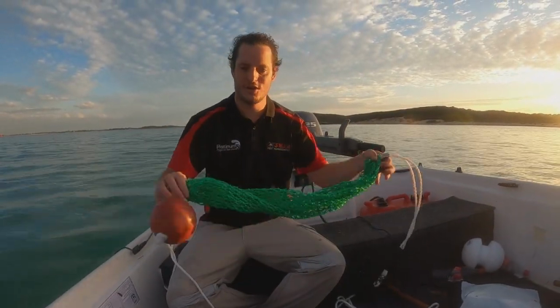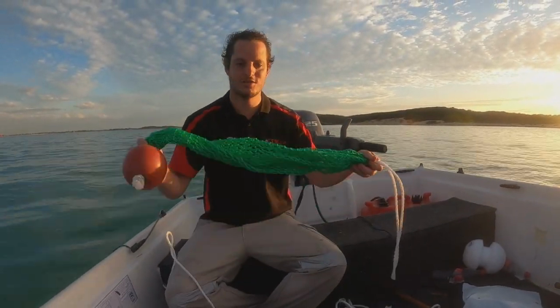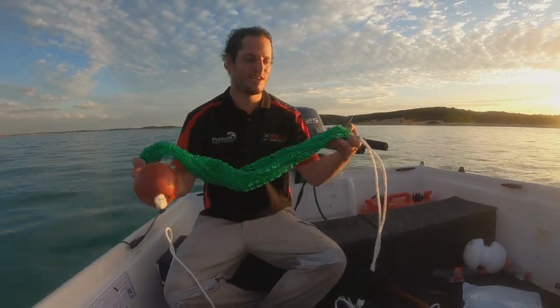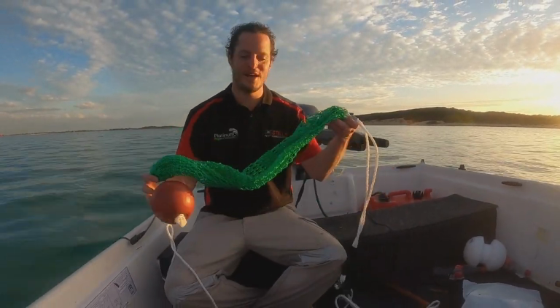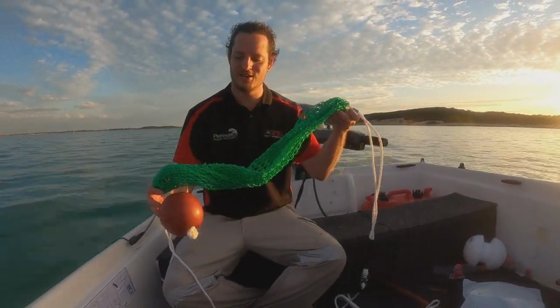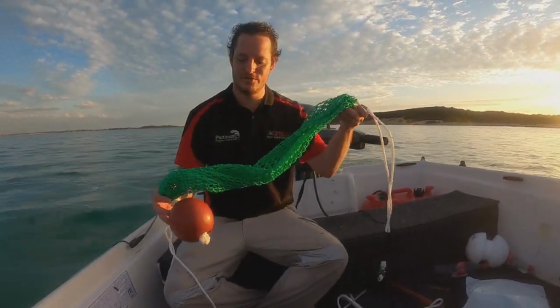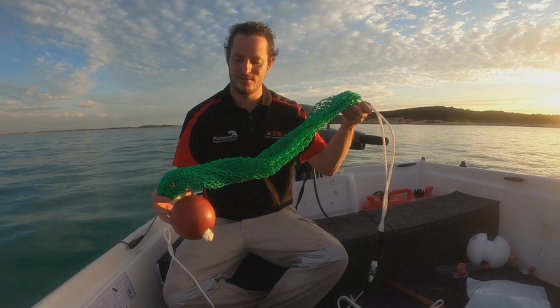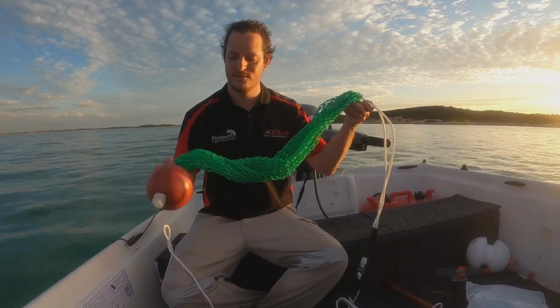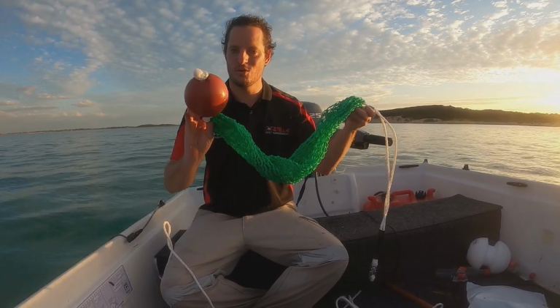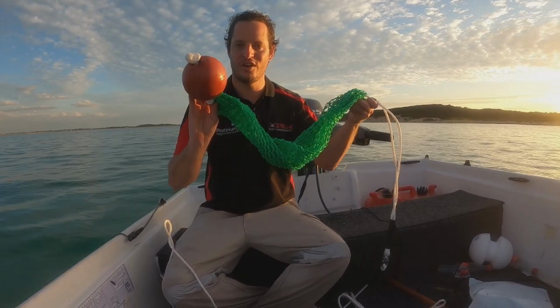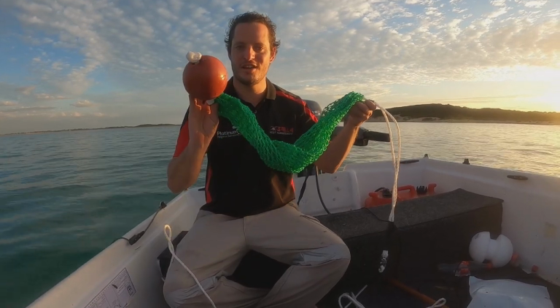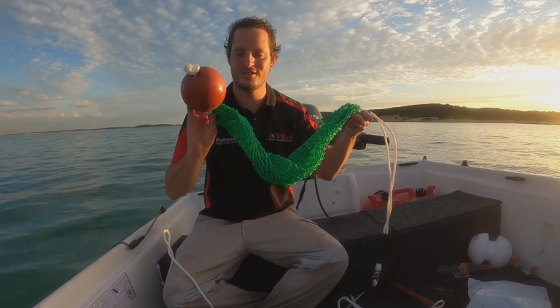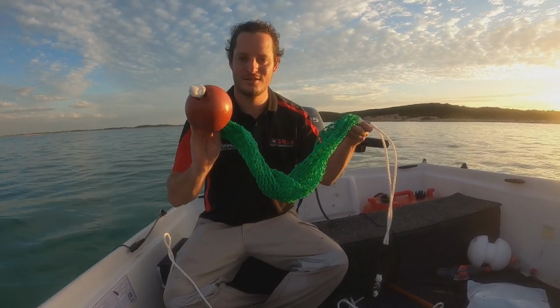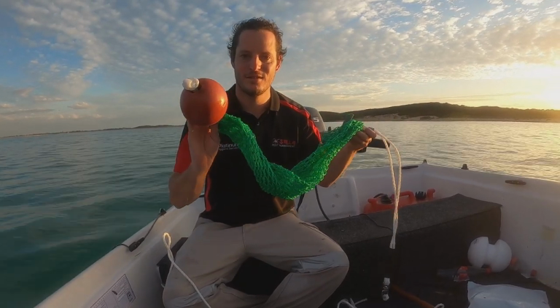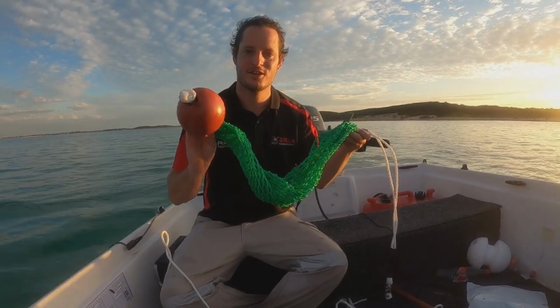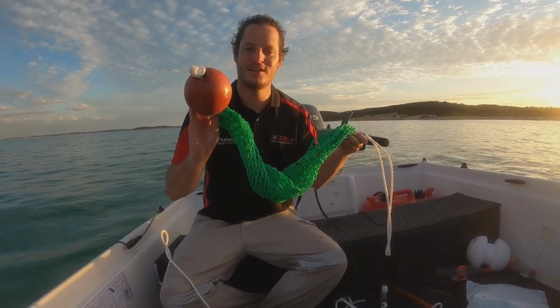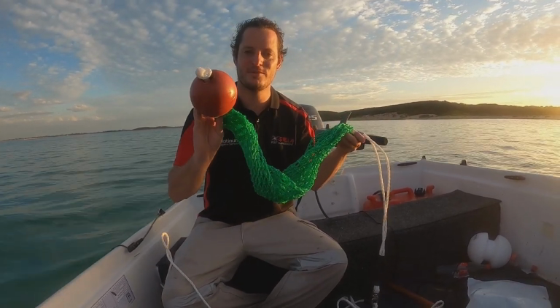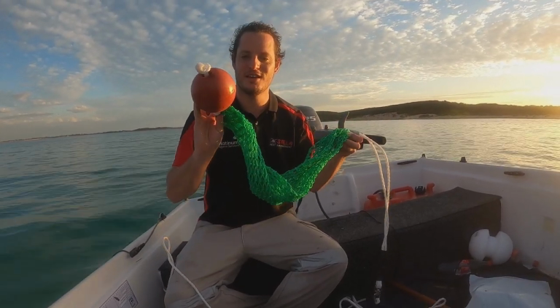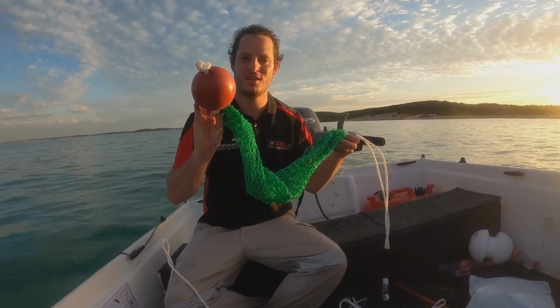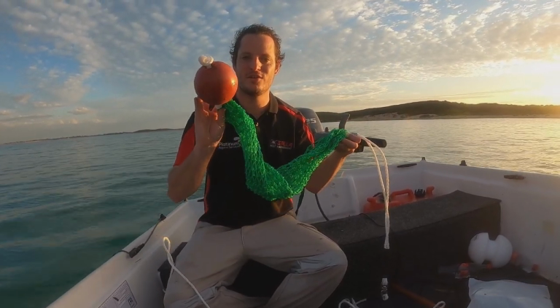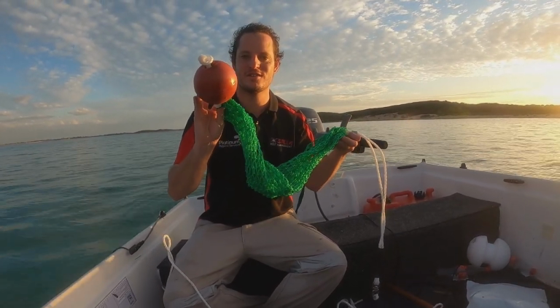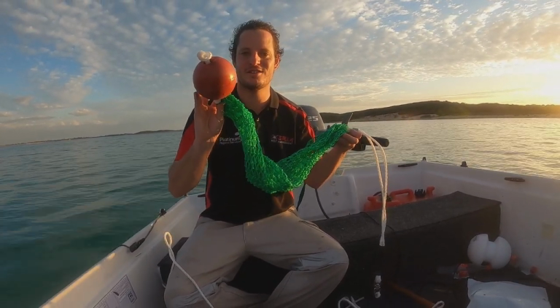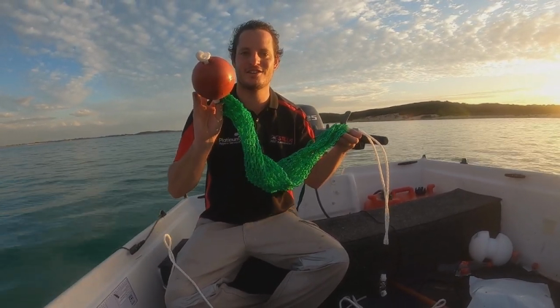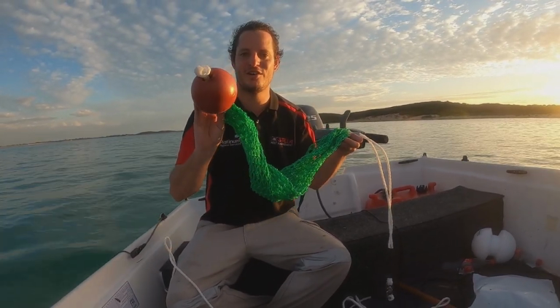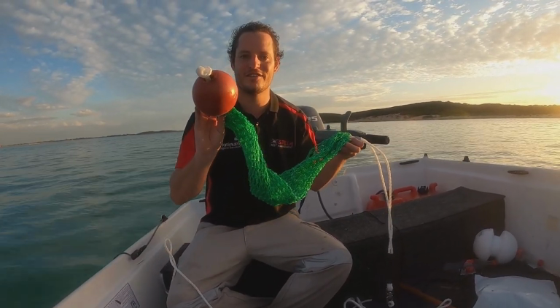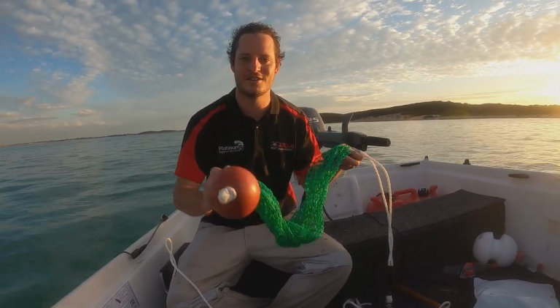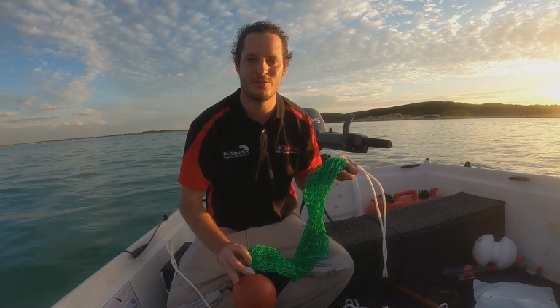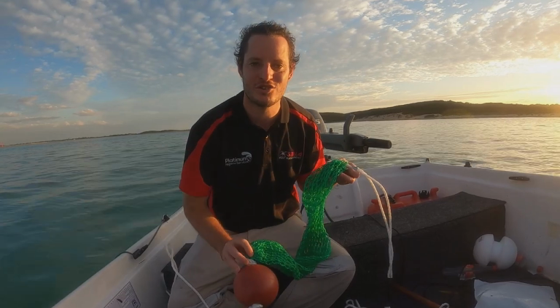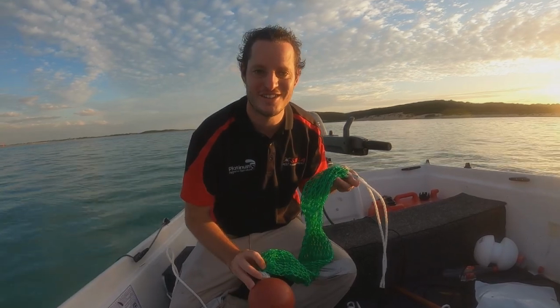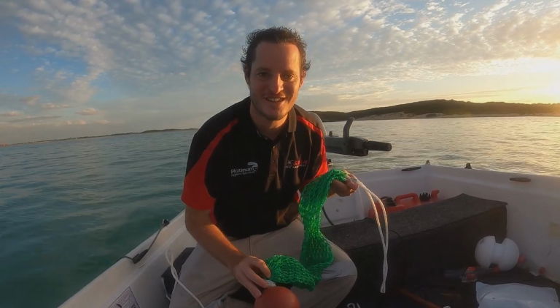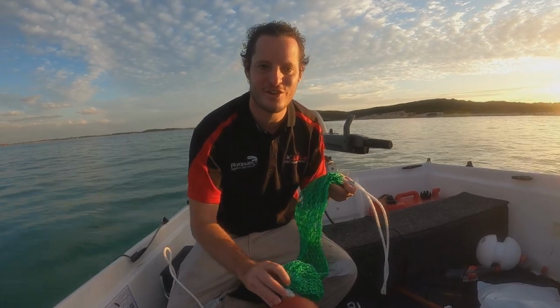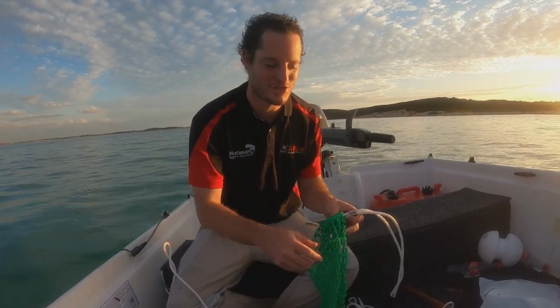So that's our bag itself with the plate at the end. Spend the extra money and get one of these plates, because it makes your life ten times easier when you're trying to descale all your fish.